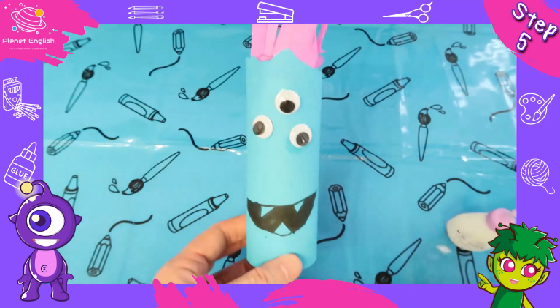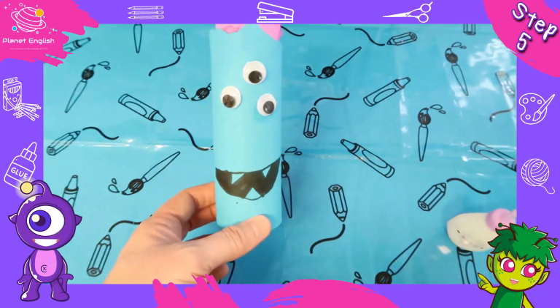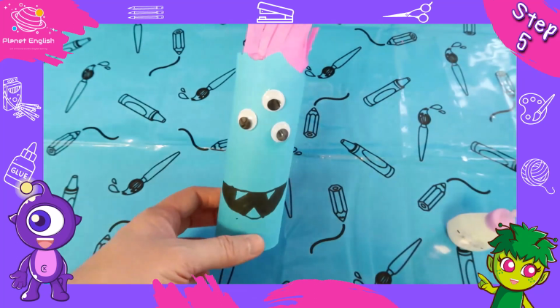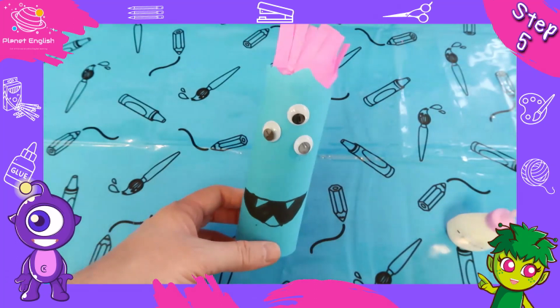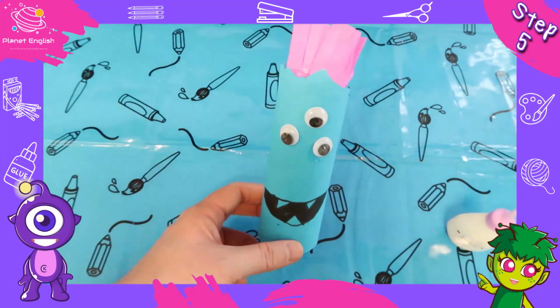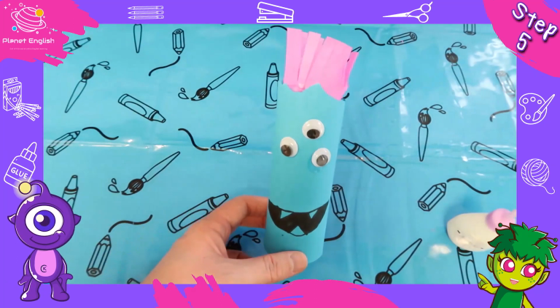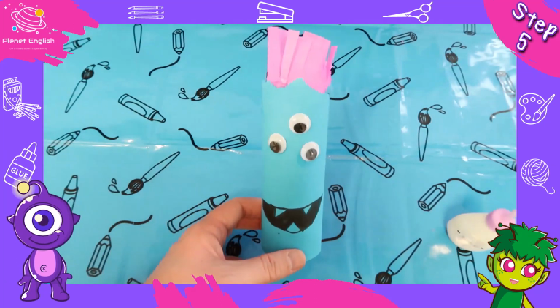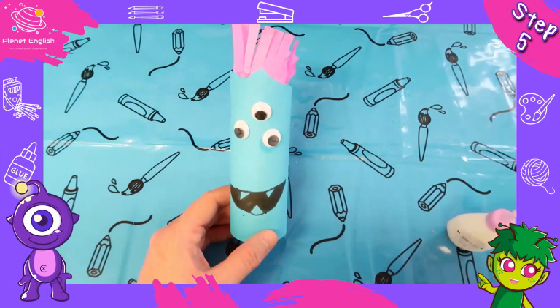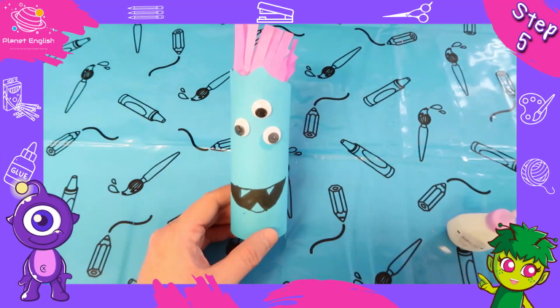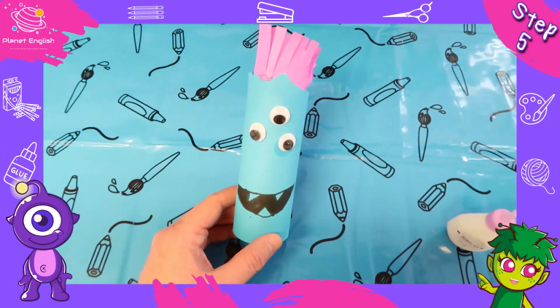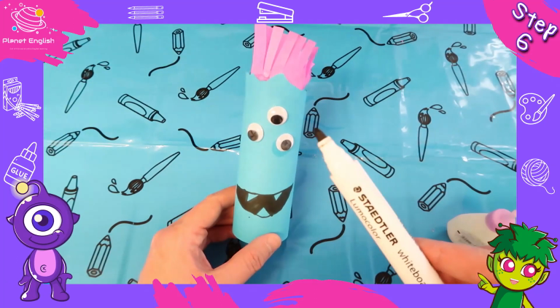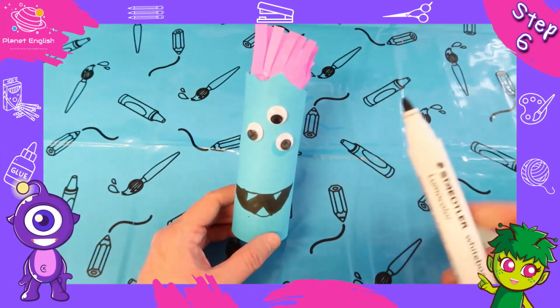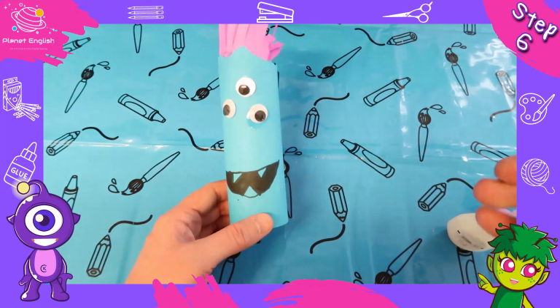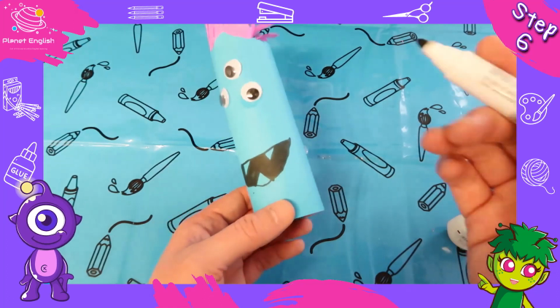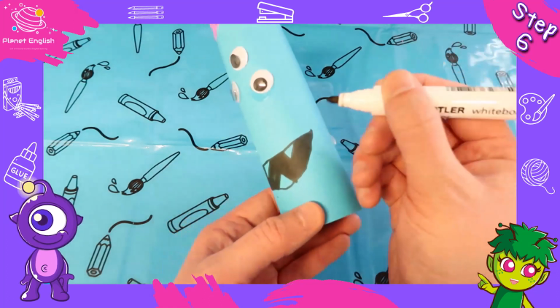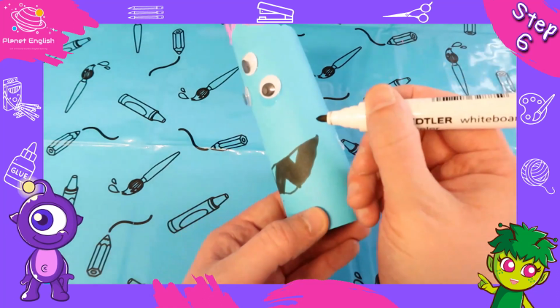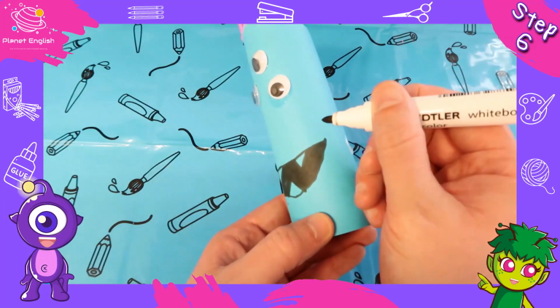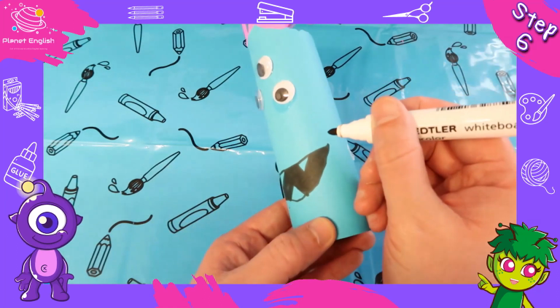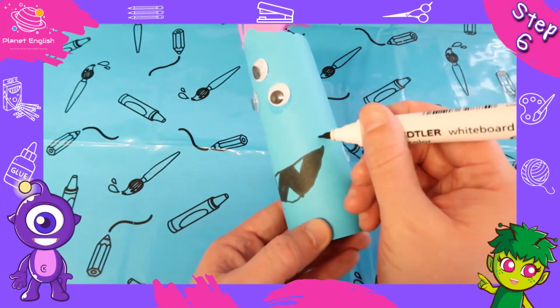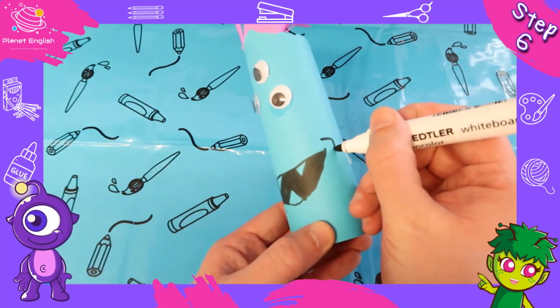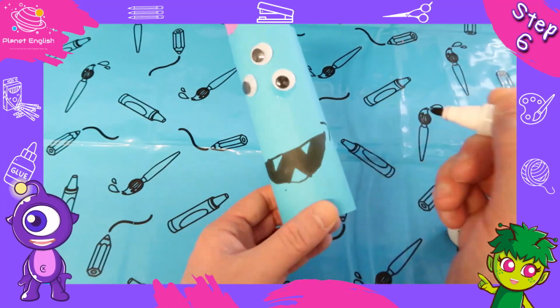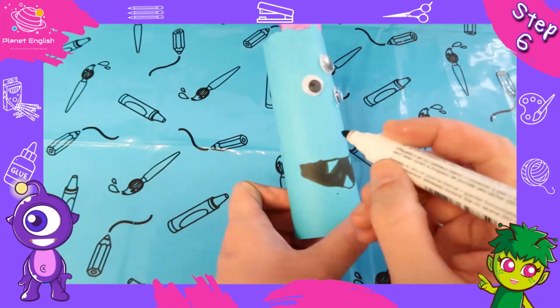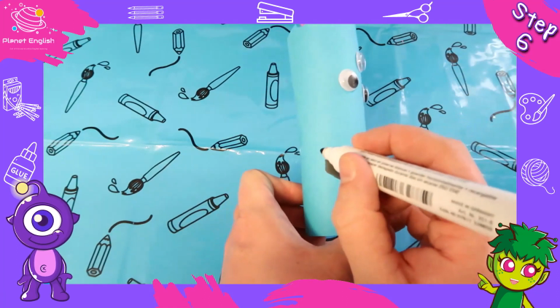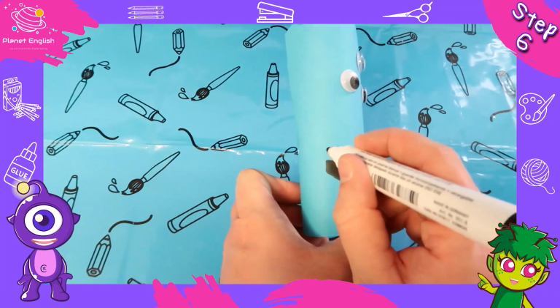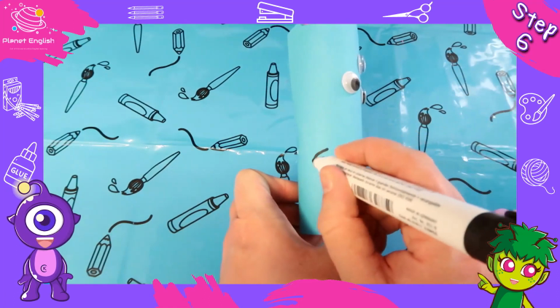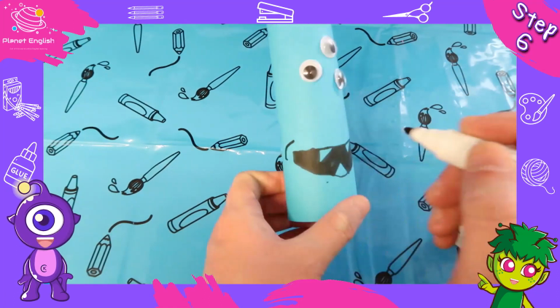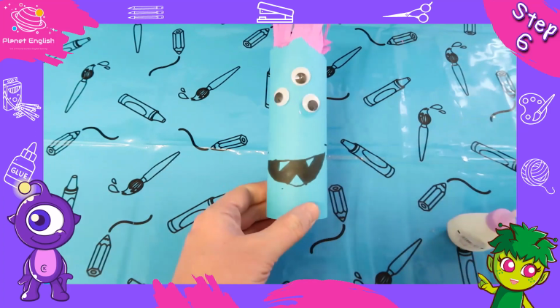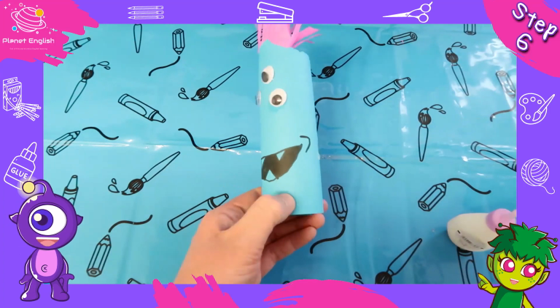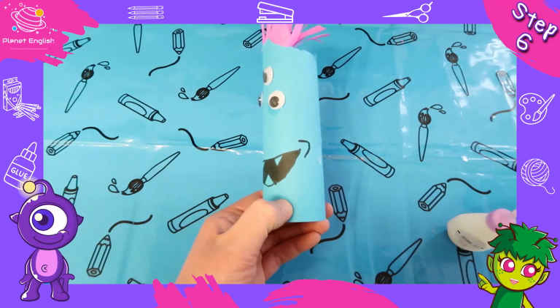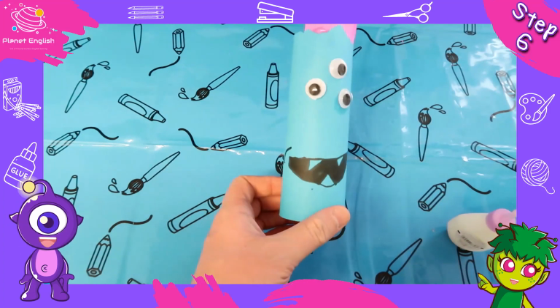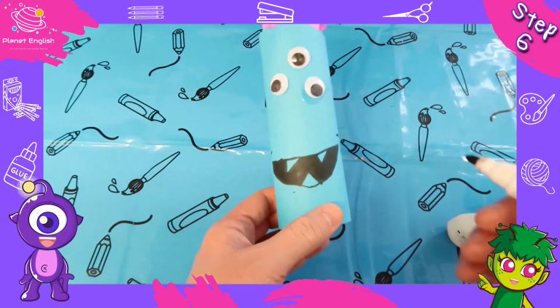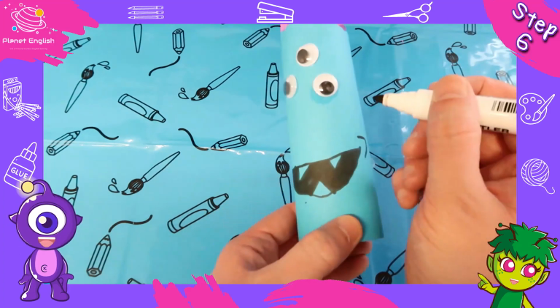Doesn't he look like a happy monster? Step six: now just draw some funny lines, maybe around his mouth and eyes, to give him some character.